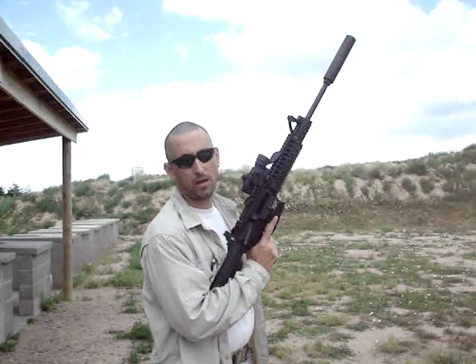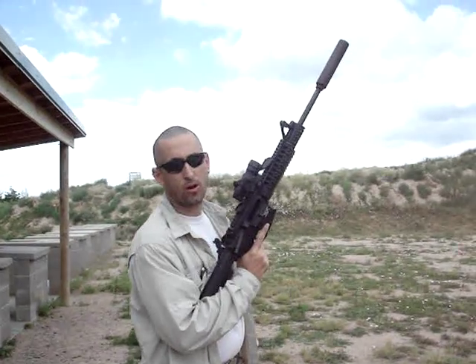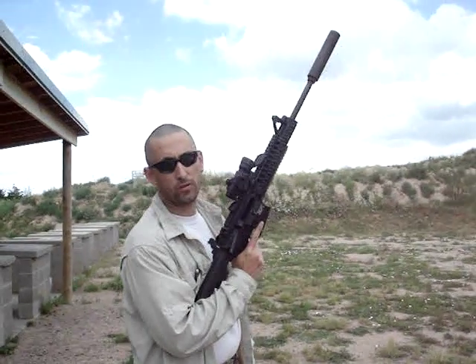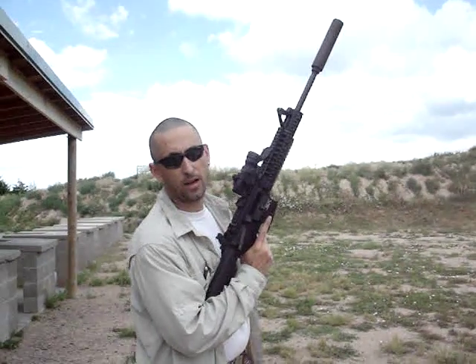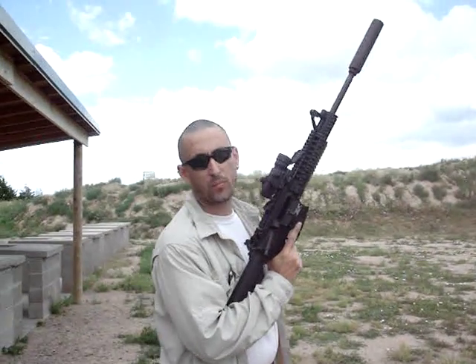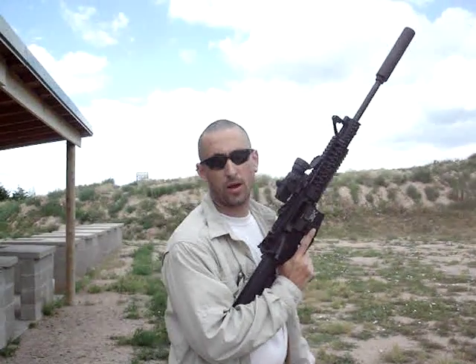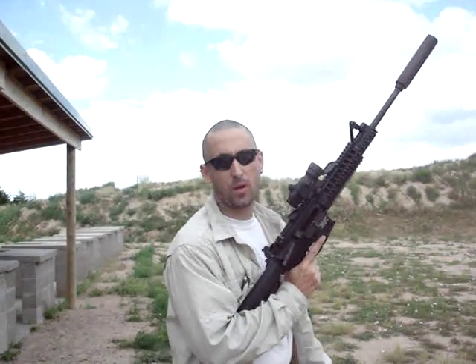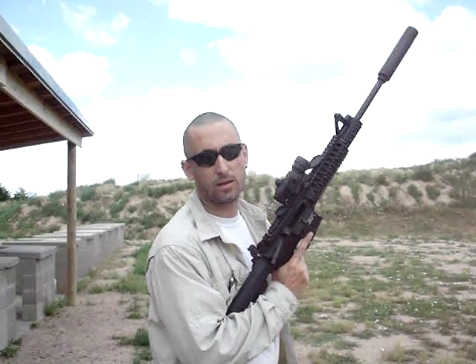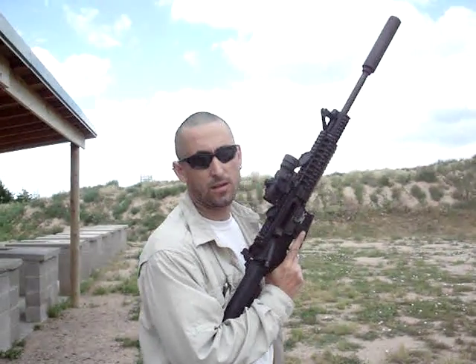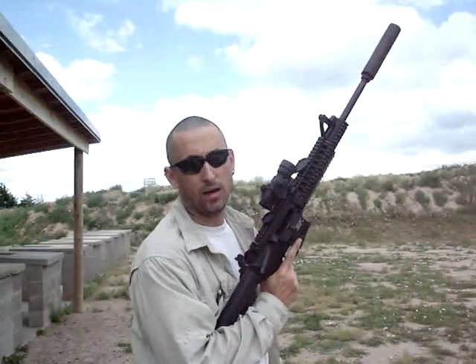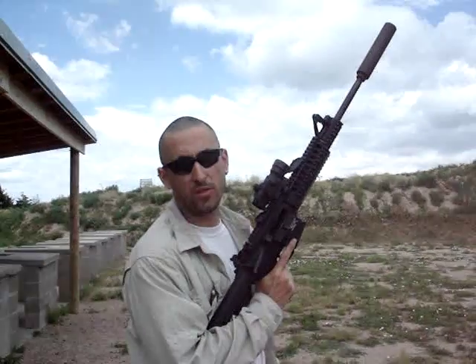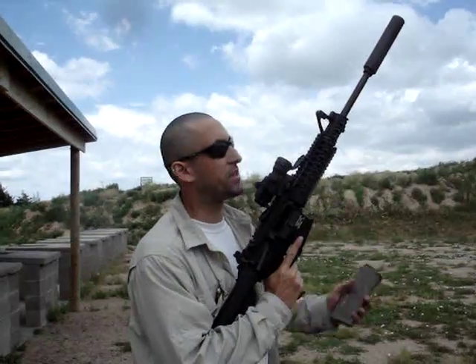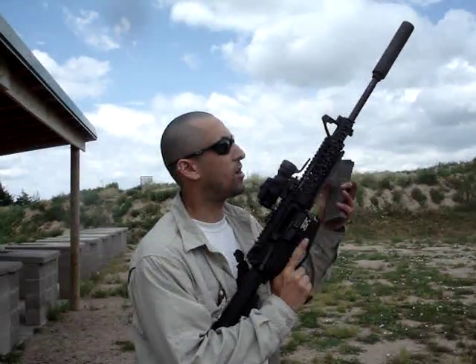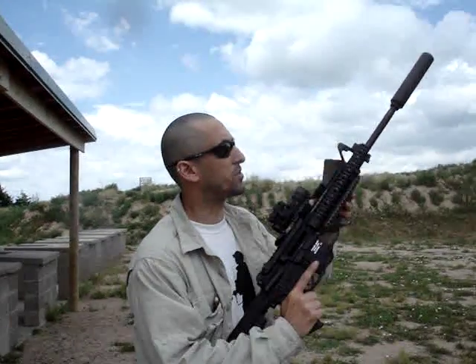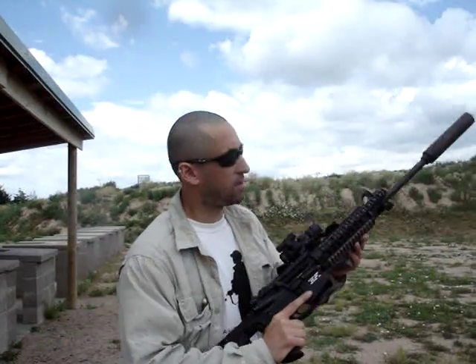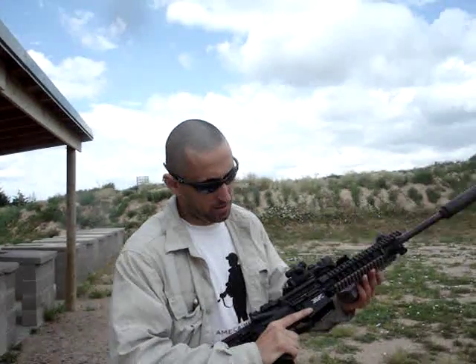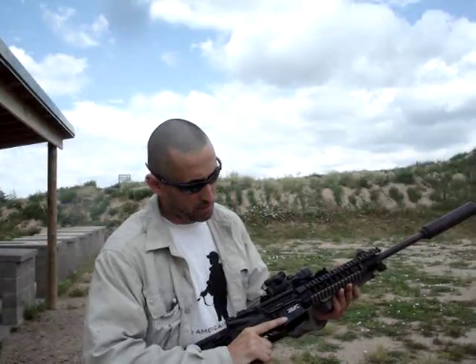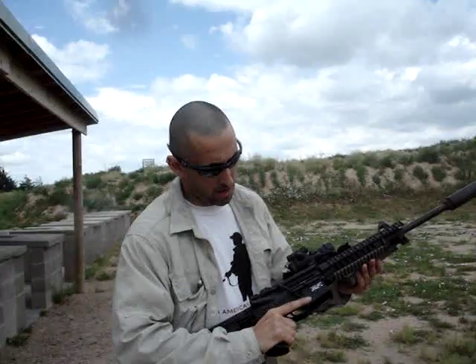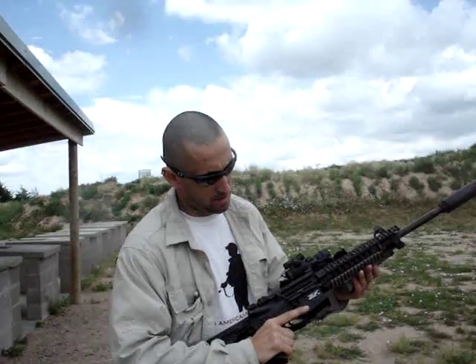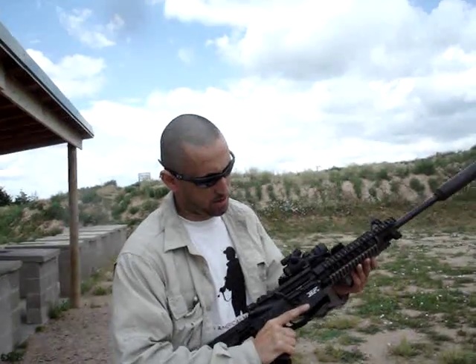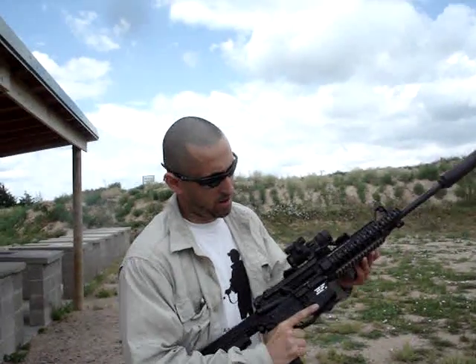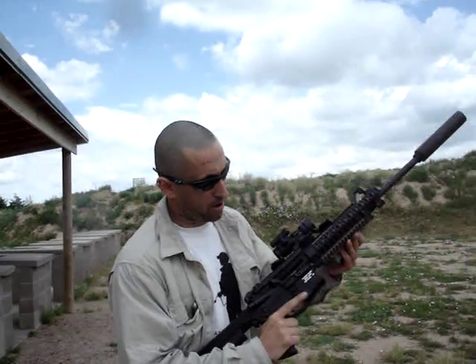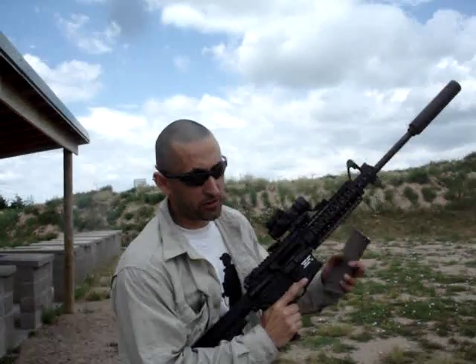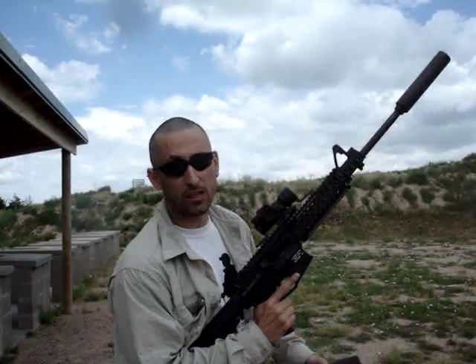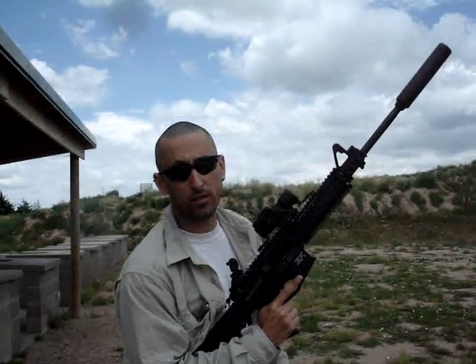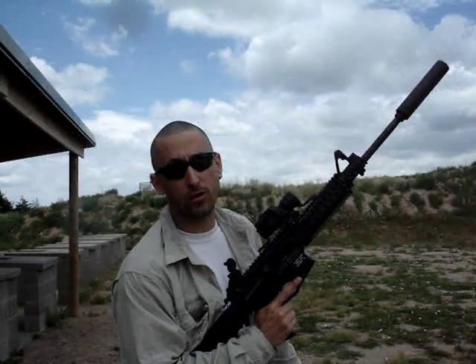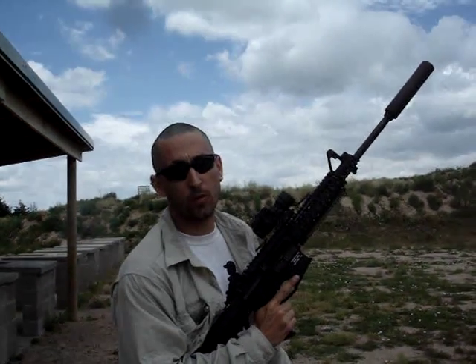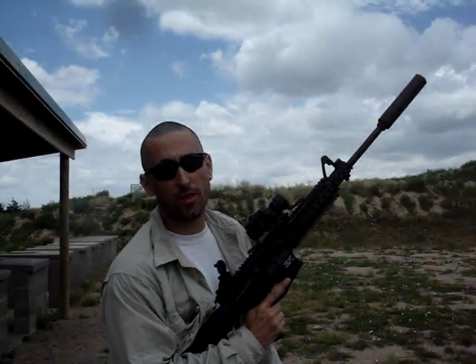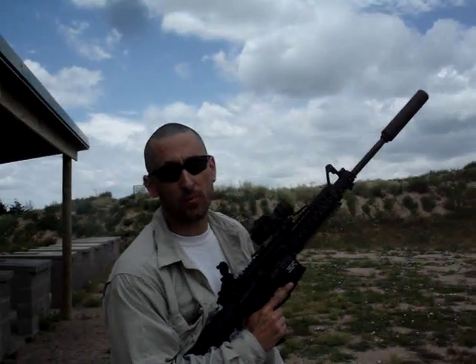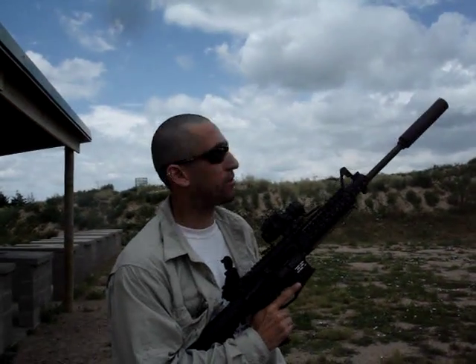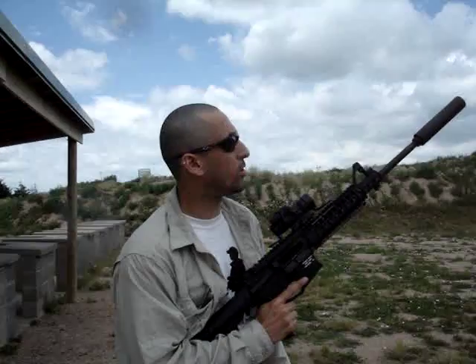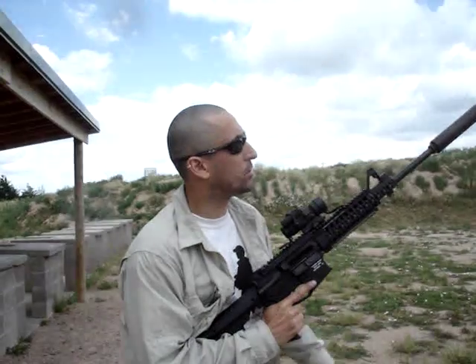Hey folks, Ray Dog, Big American Man, Thunderbeast Arms. This is an AR-15 converted to full auto by Thunderbeast on a Form 2.